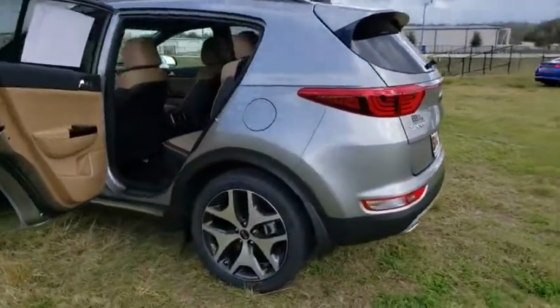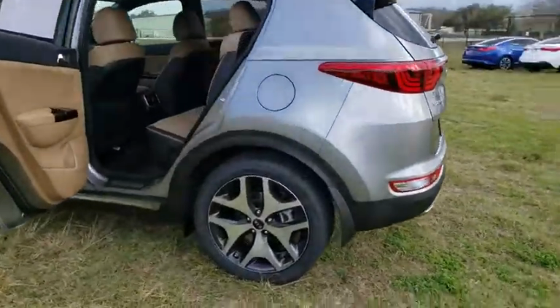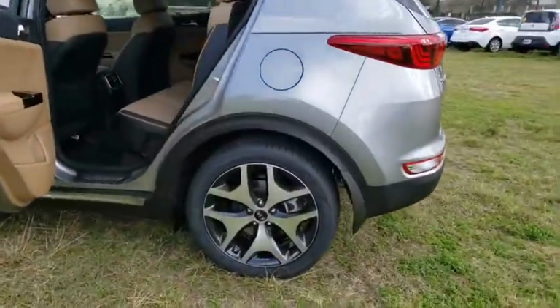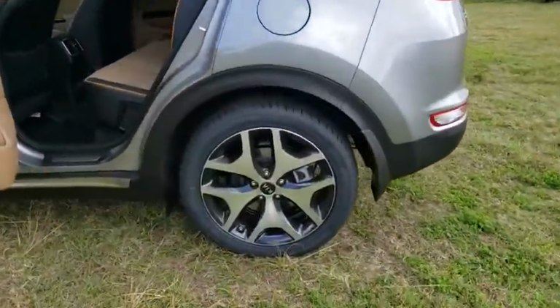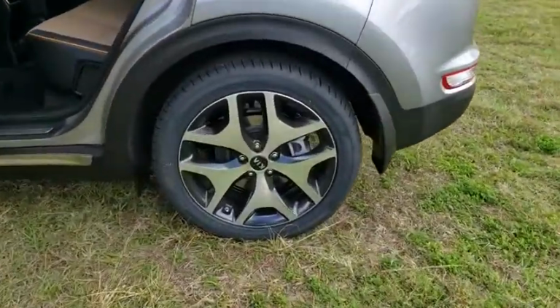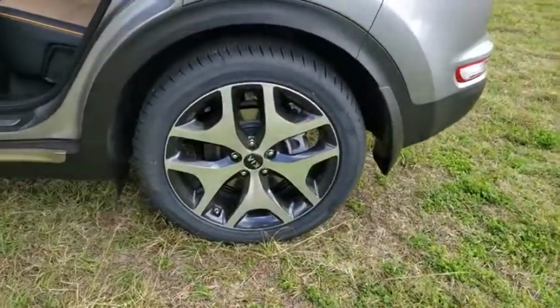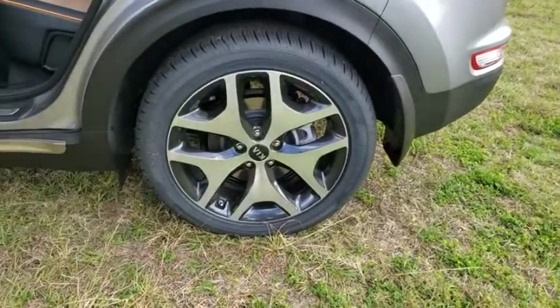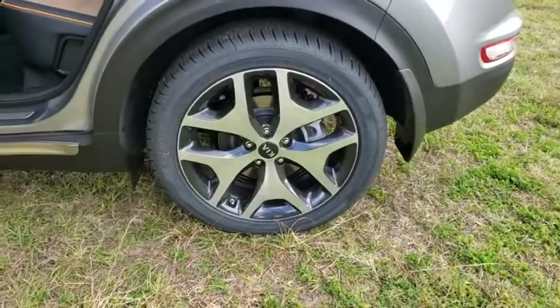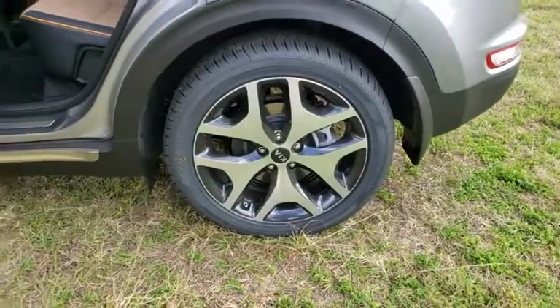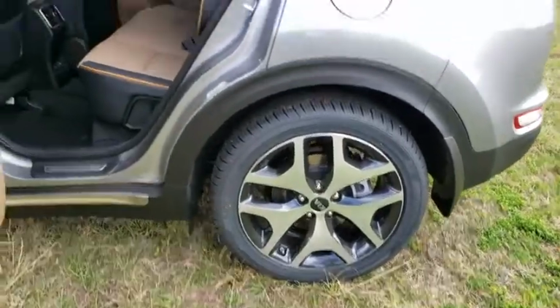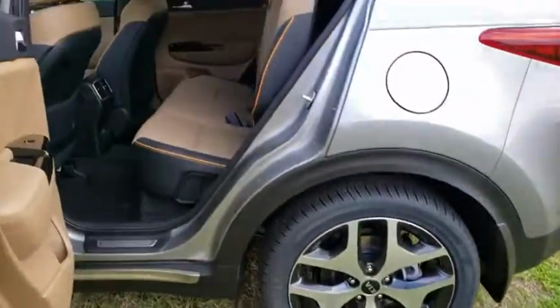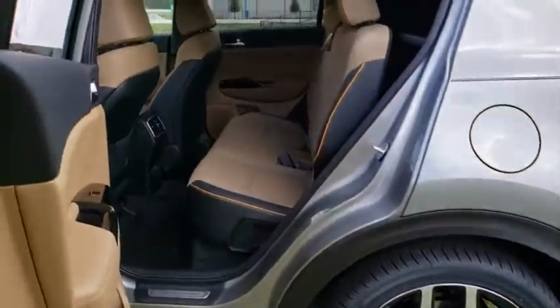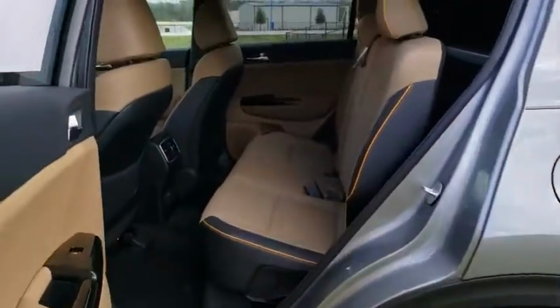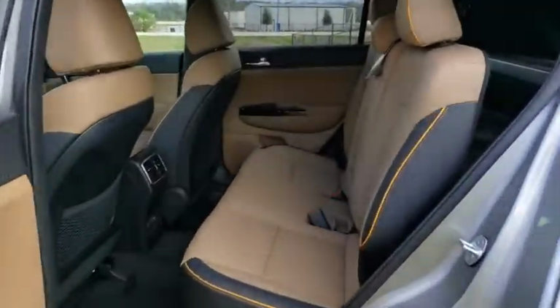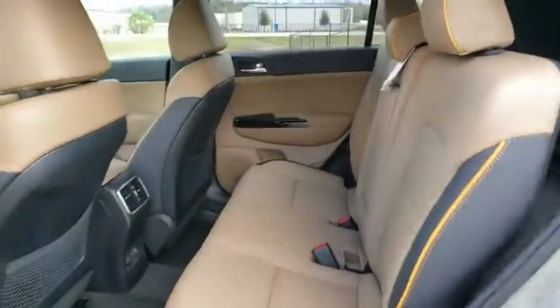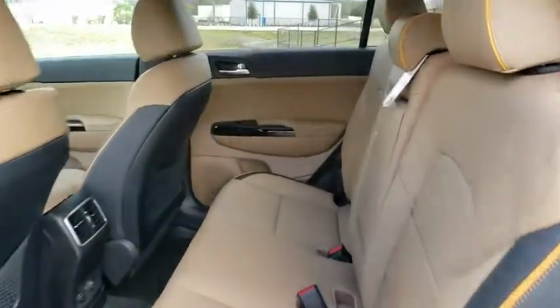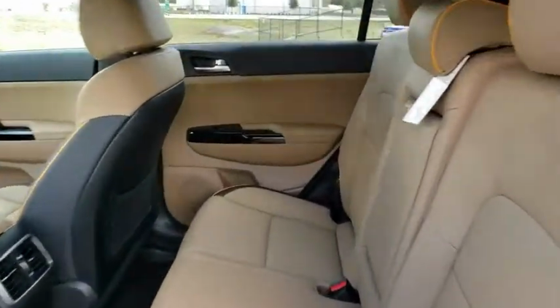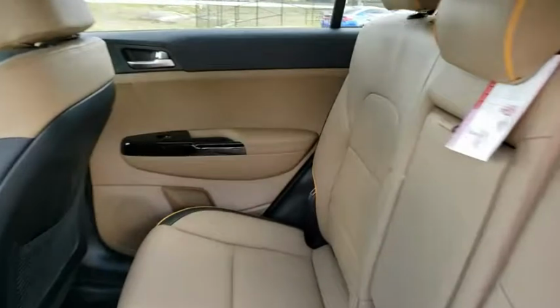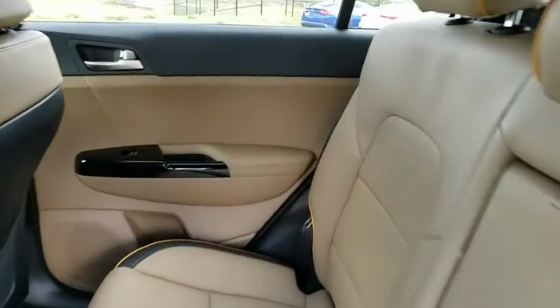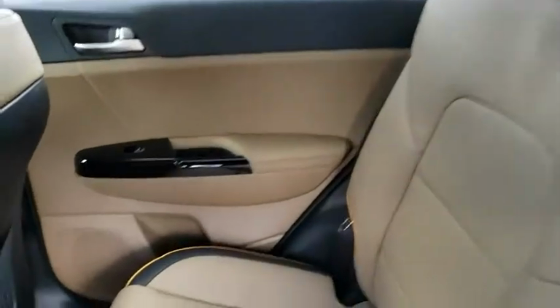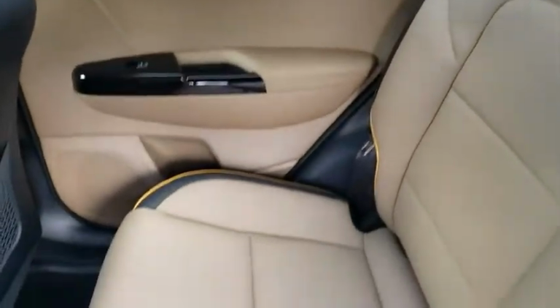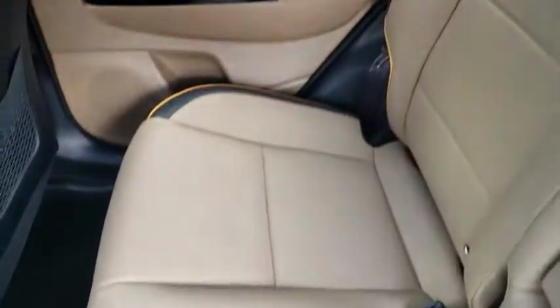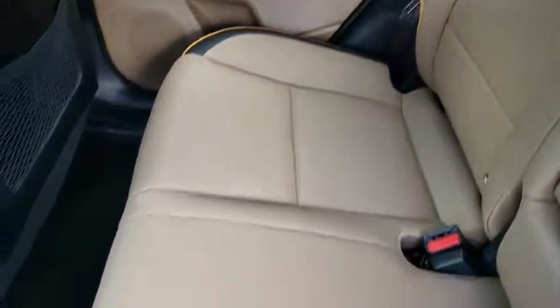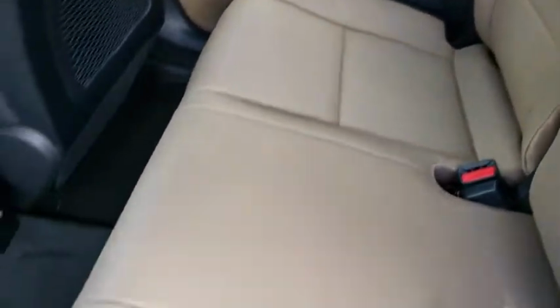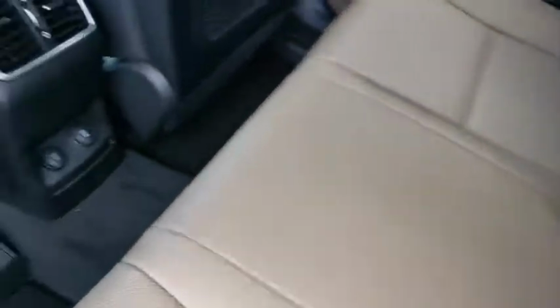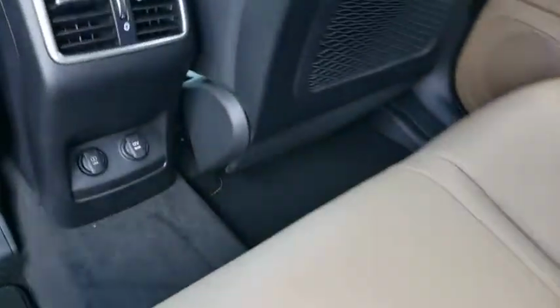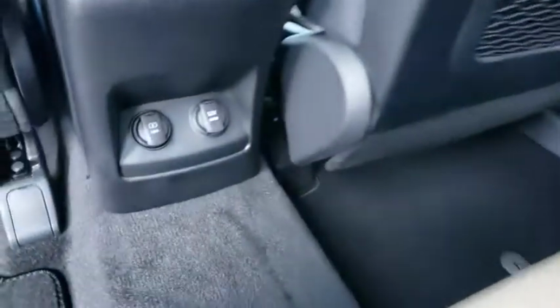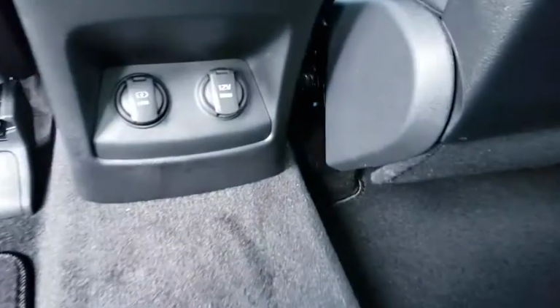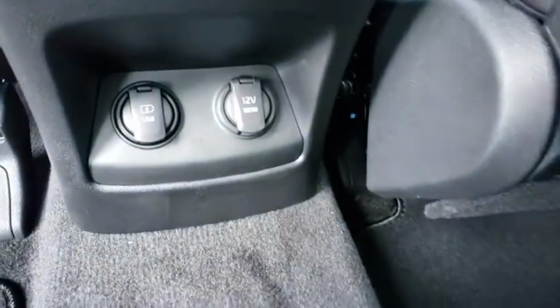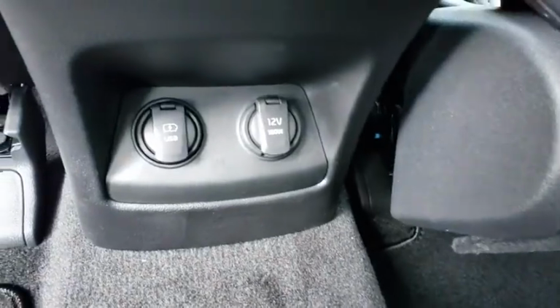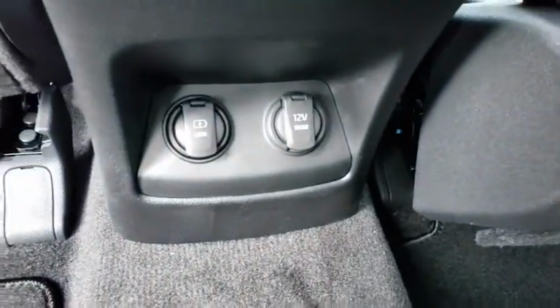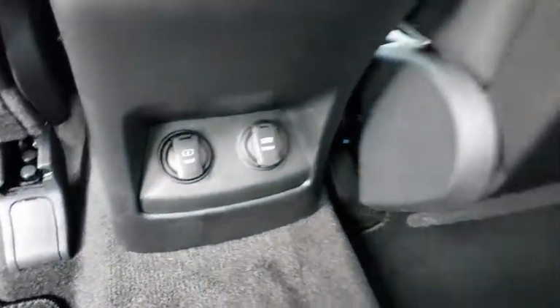Stability control, power liftgate, traction control, keyless entry, steering wheel audio controls, anti-lock braking system, navigation system, power passenger seat, lane departure warning, backup camera, leather-wrapped steering wheel, Bluetooth.